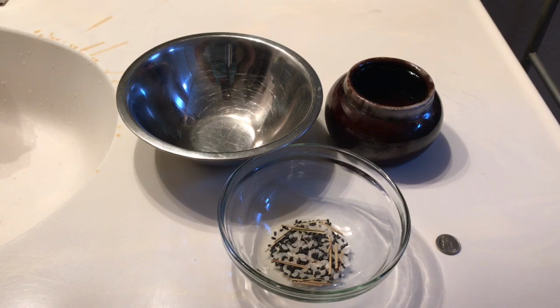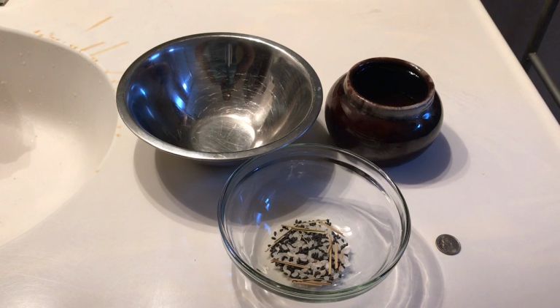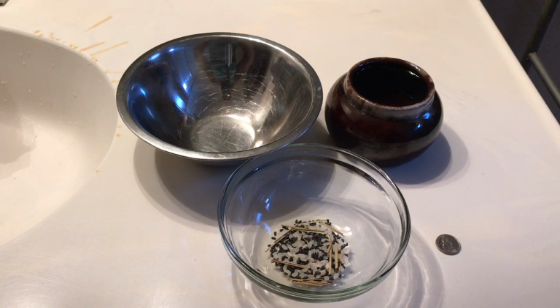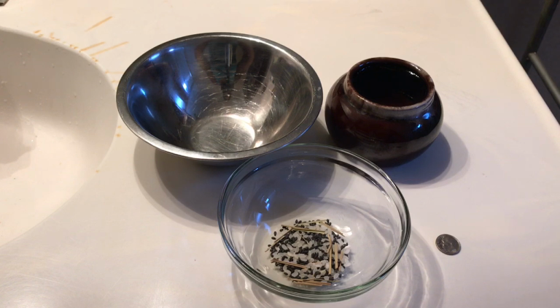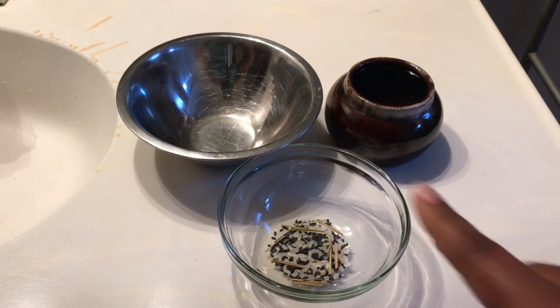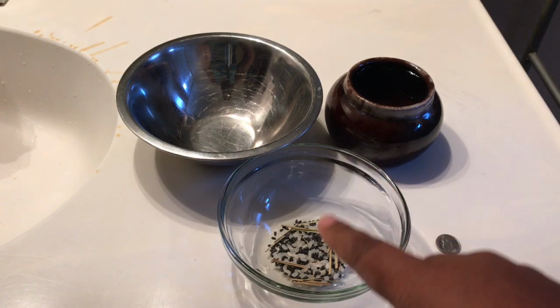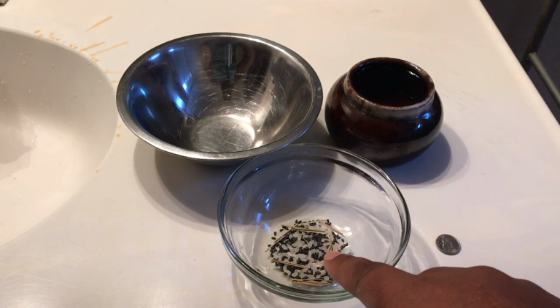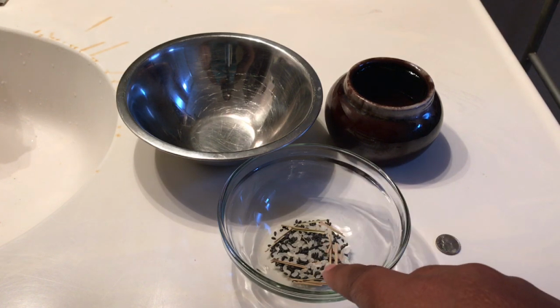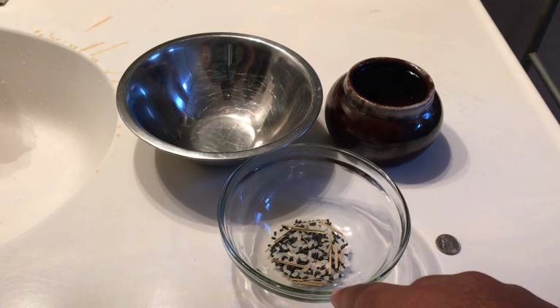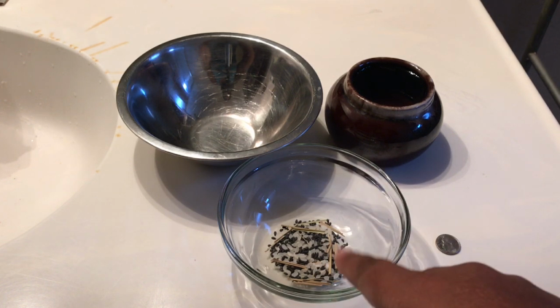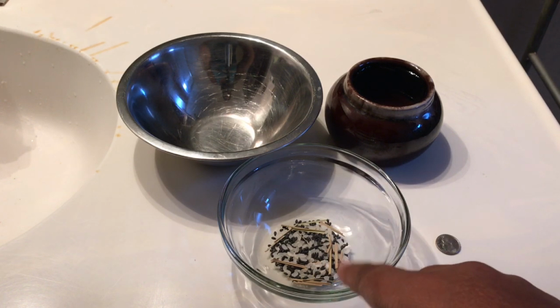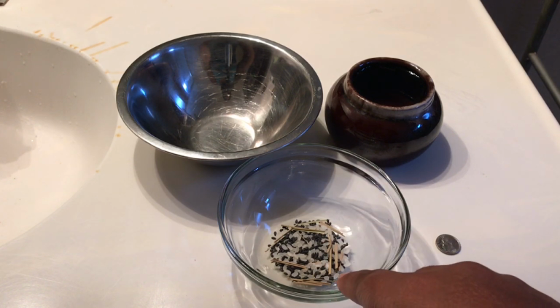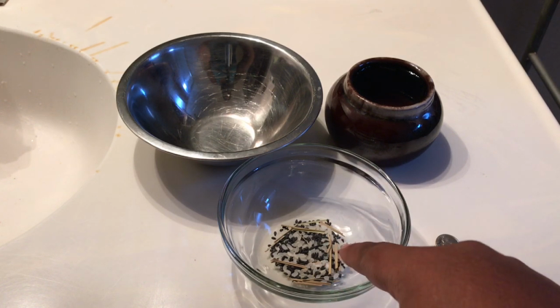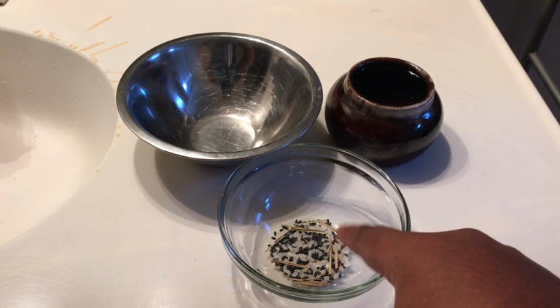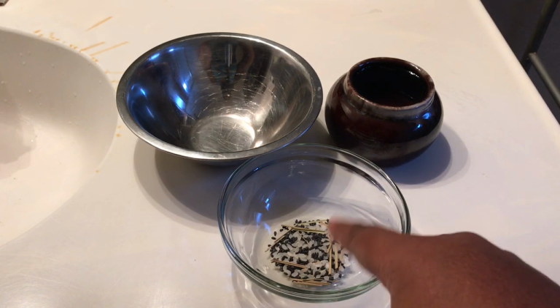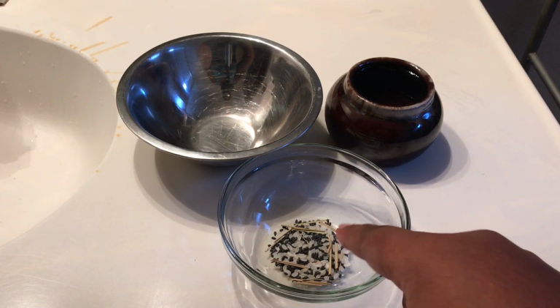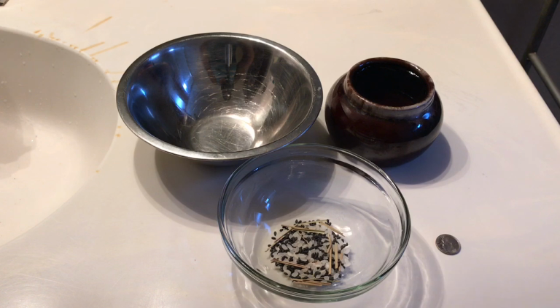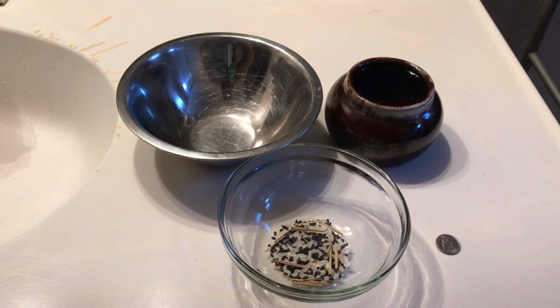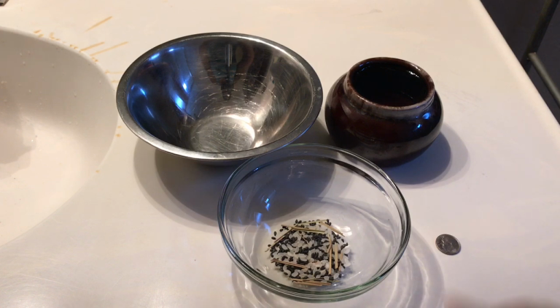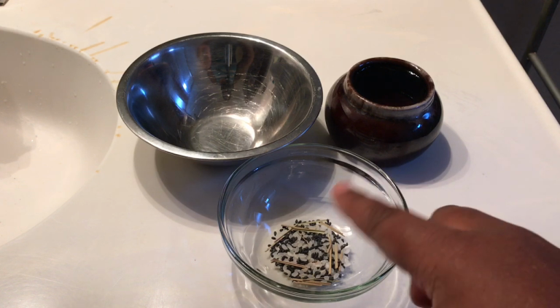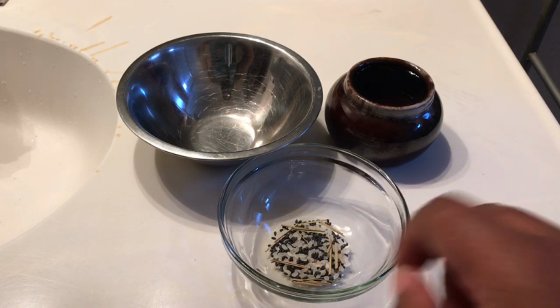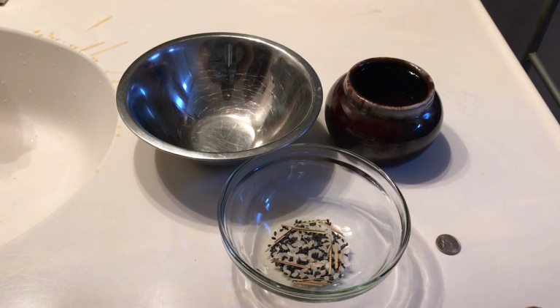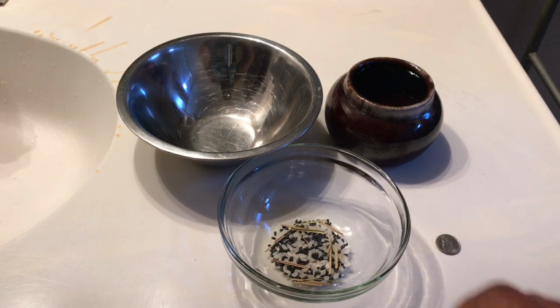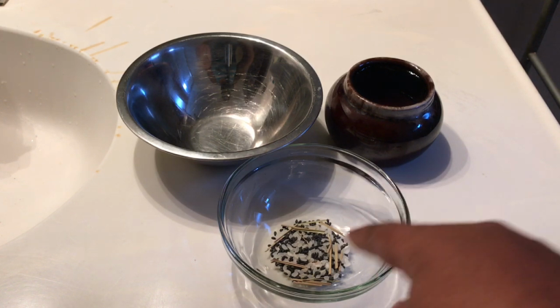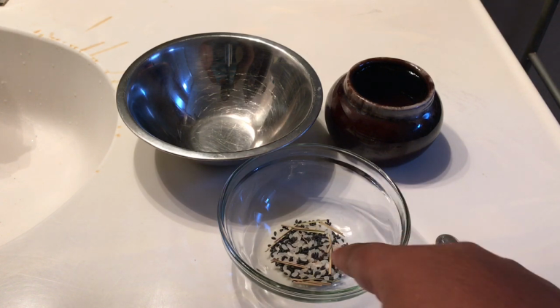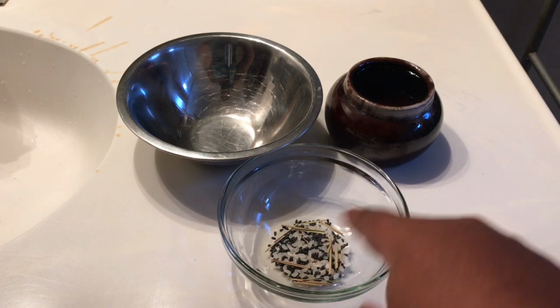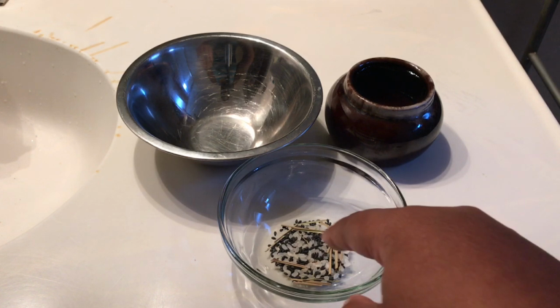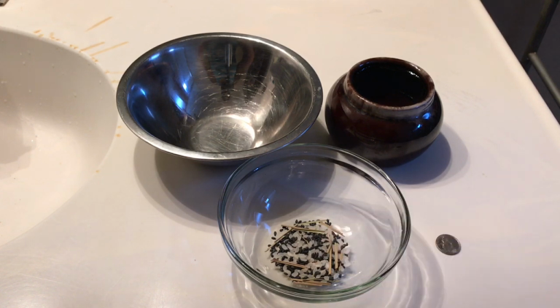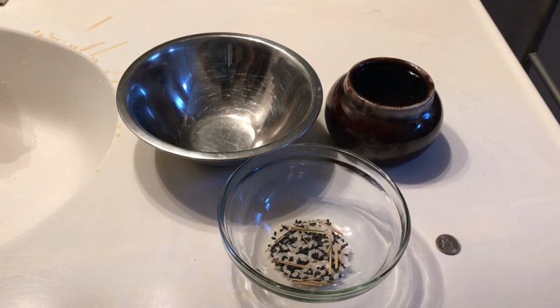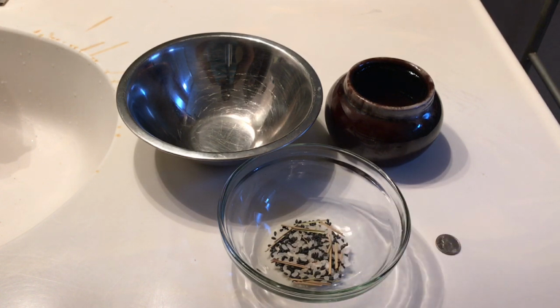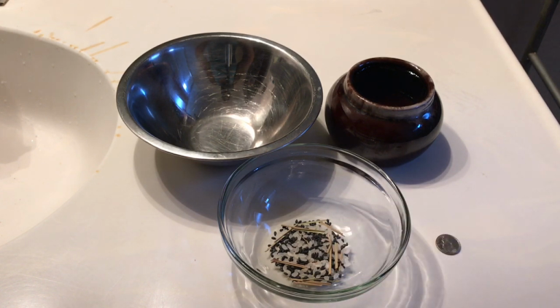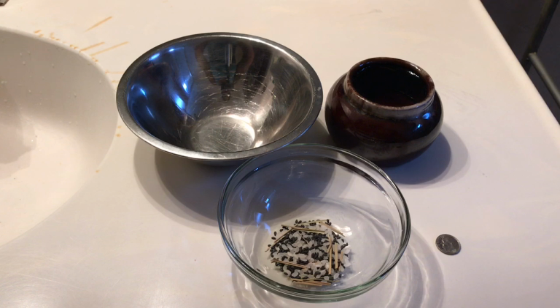What you can see here are the ingredients for tarpanam. You can see the grass — that's the Darbo grass — and then rice, and then all, which is the white color.